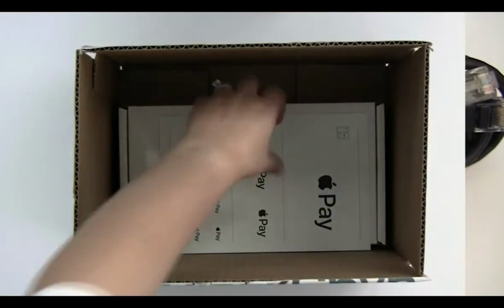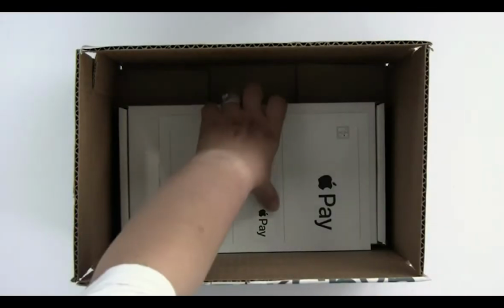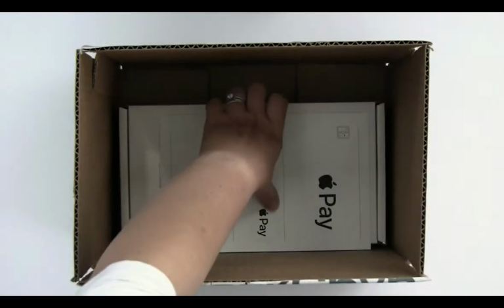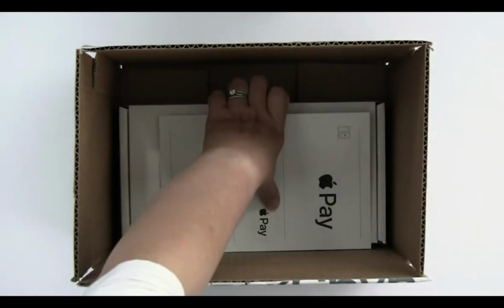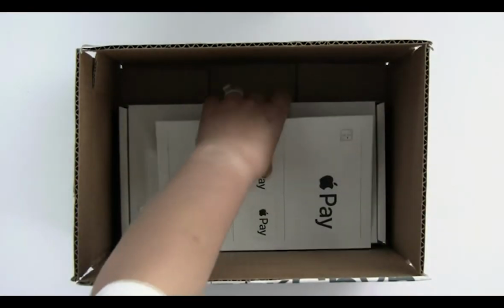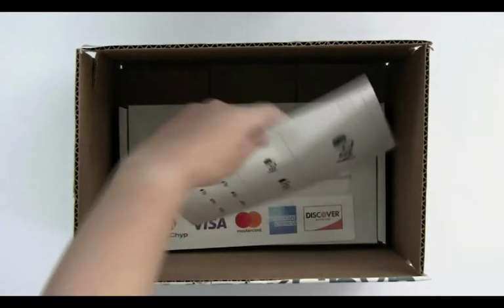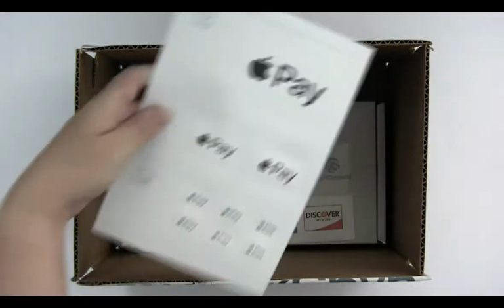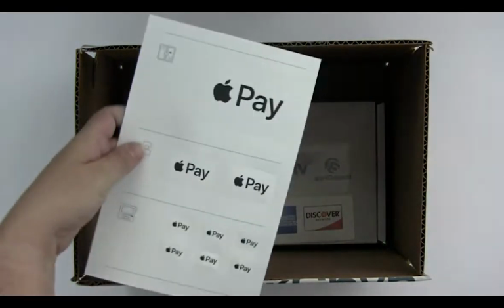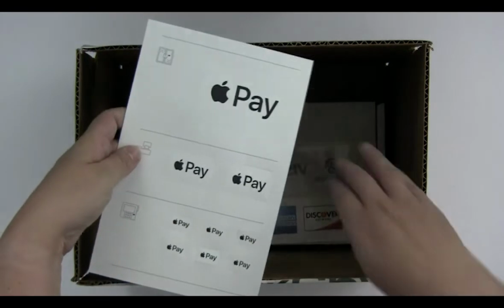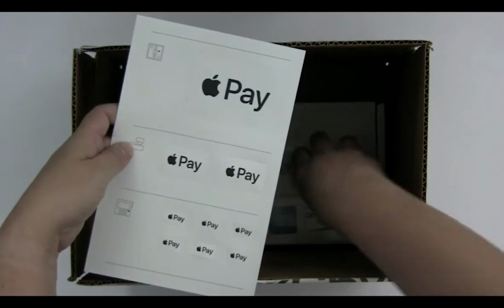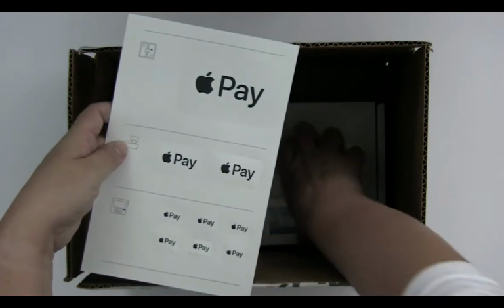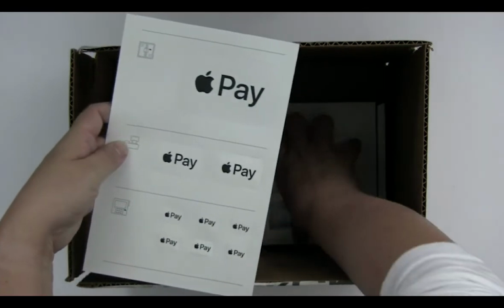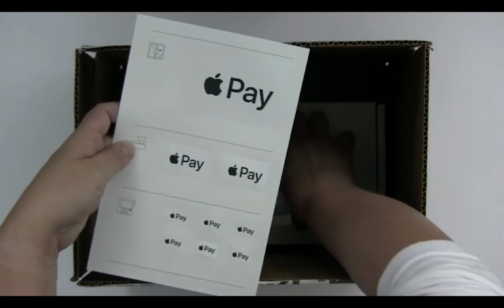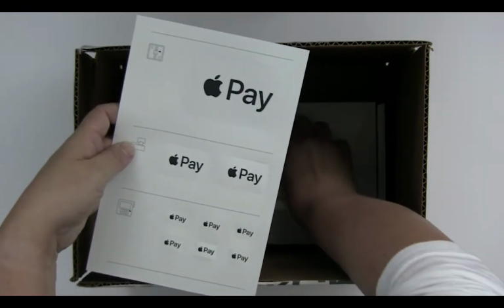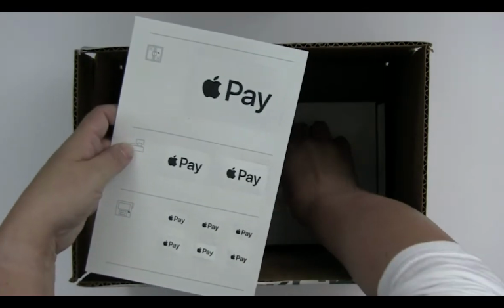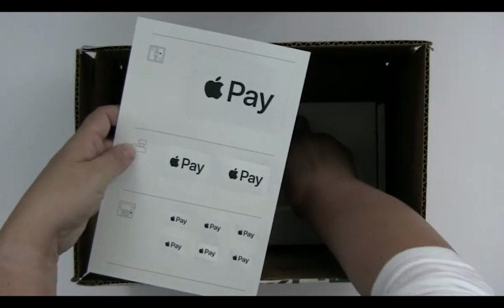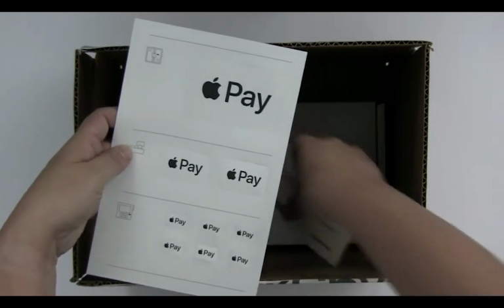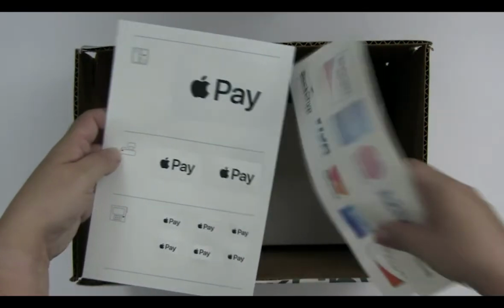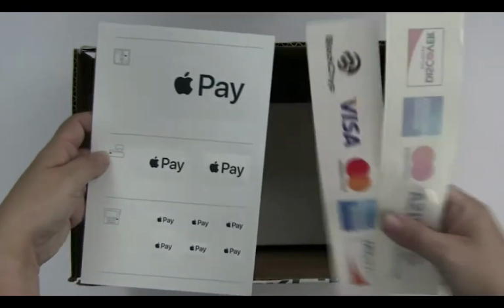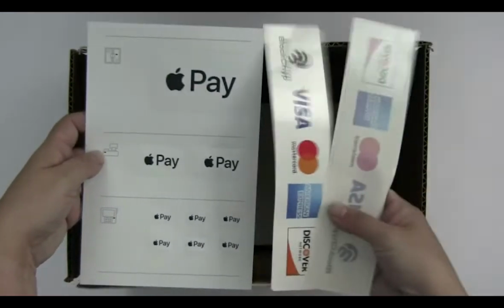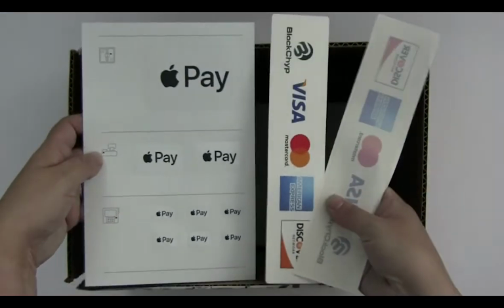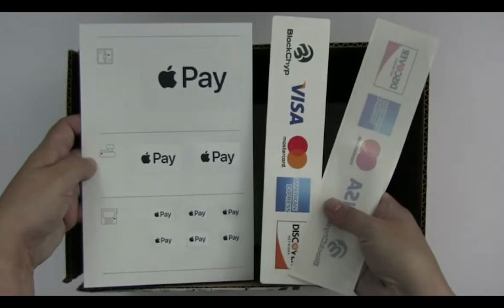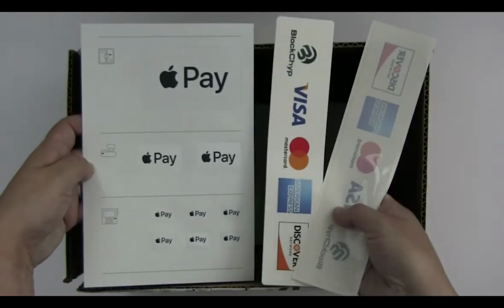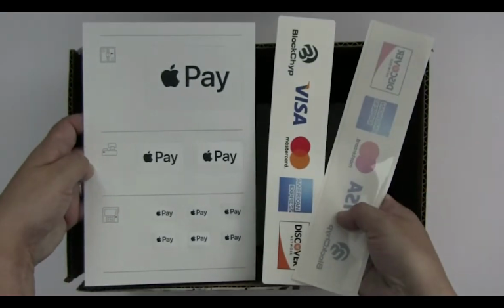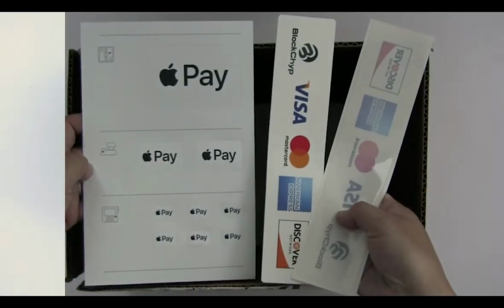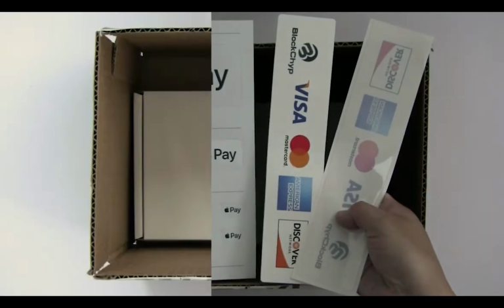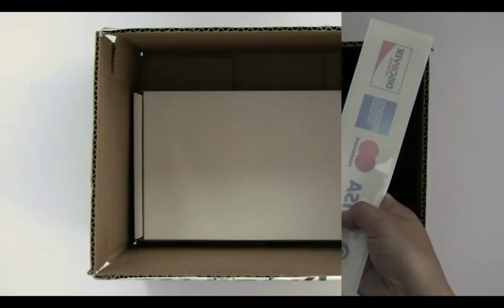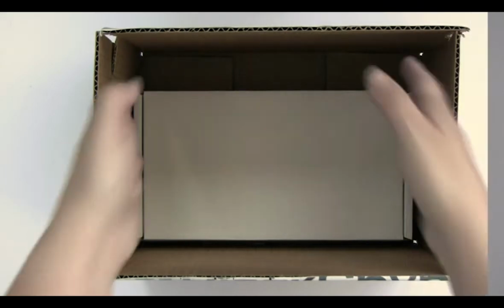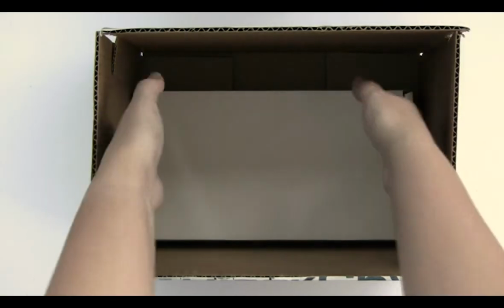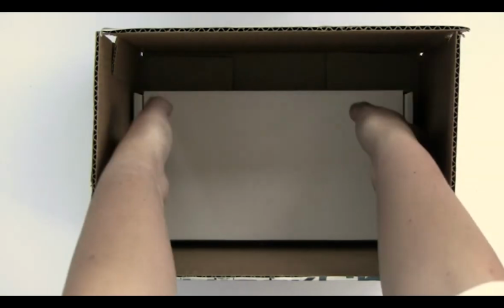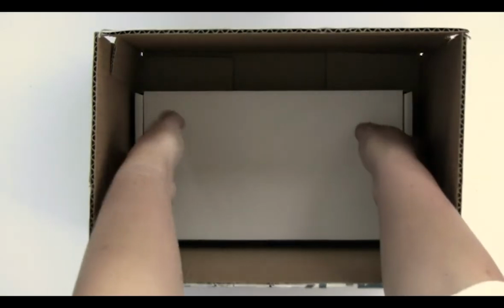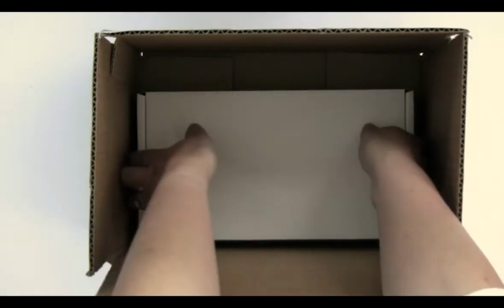Next you will find acceptance stickers to indicate what kind of payments your terminal accepts. Let's set up the terminal.